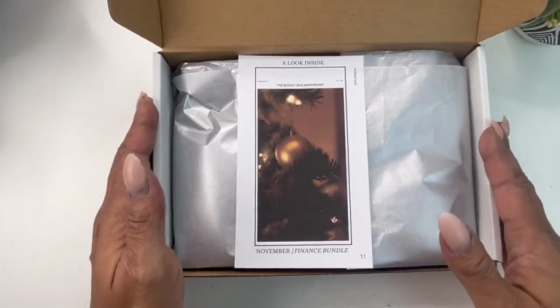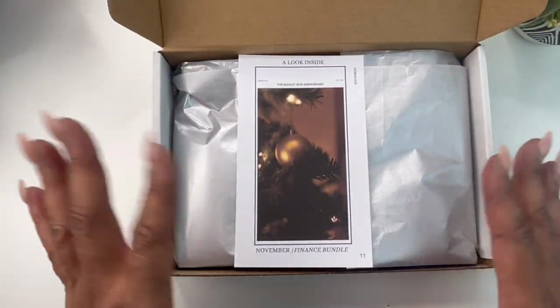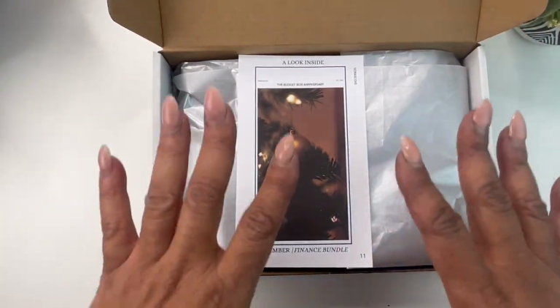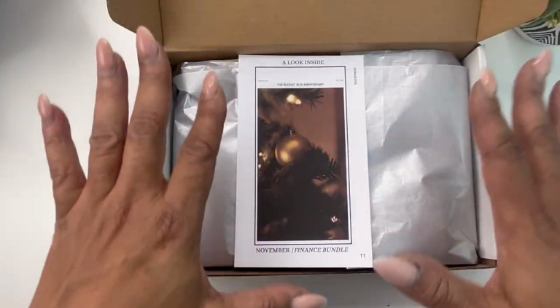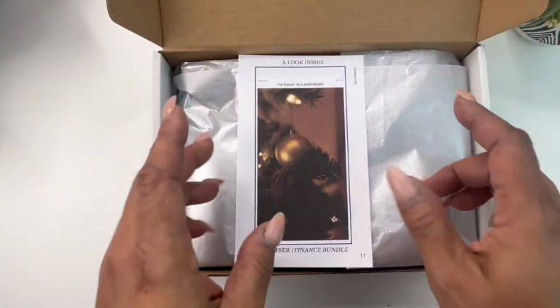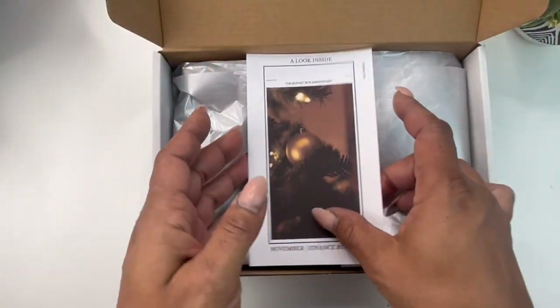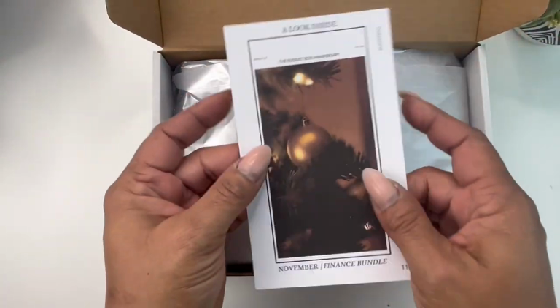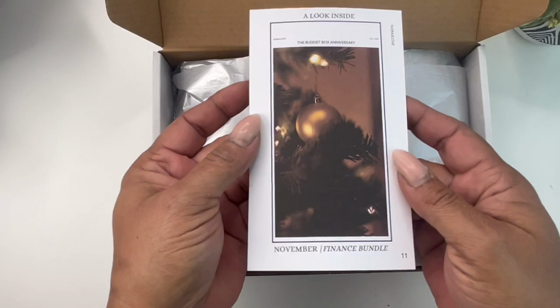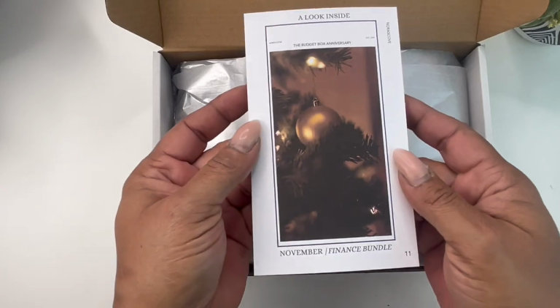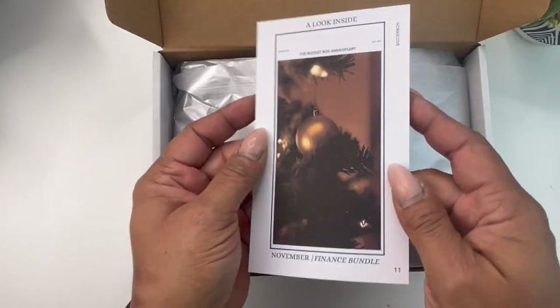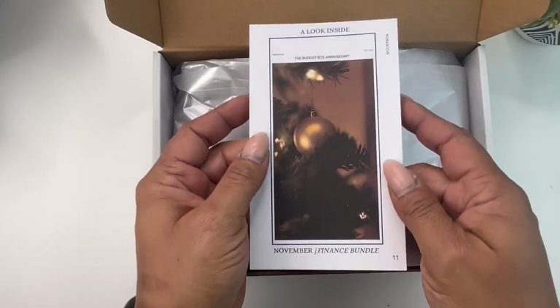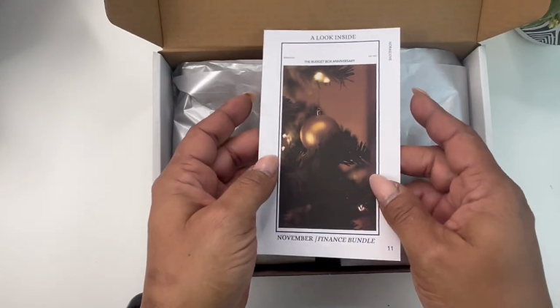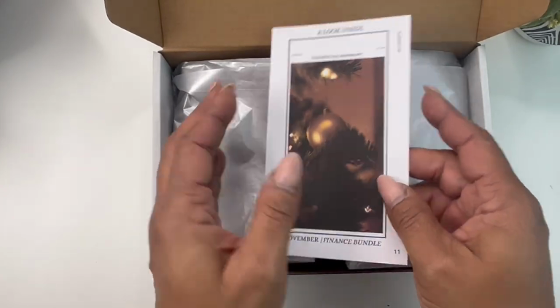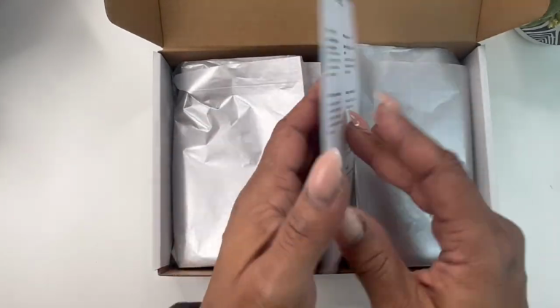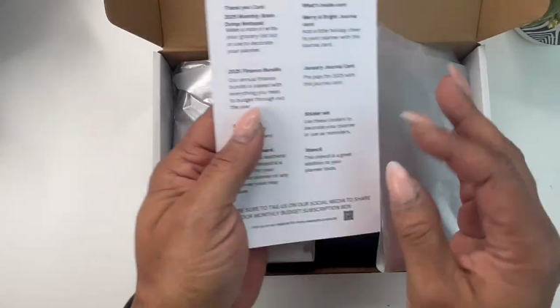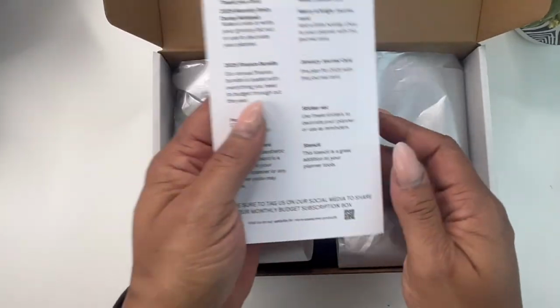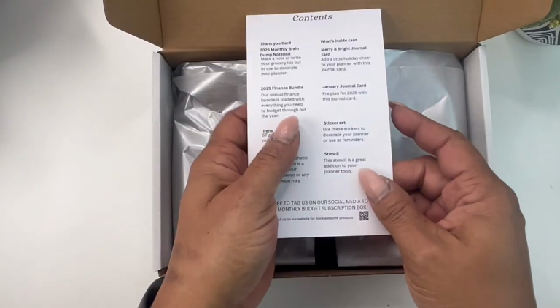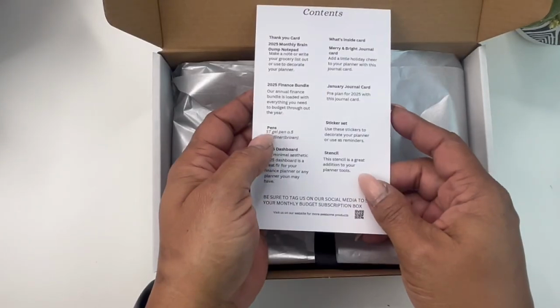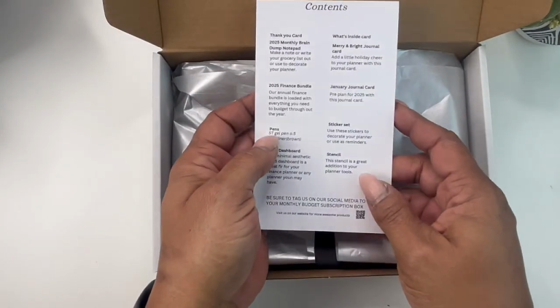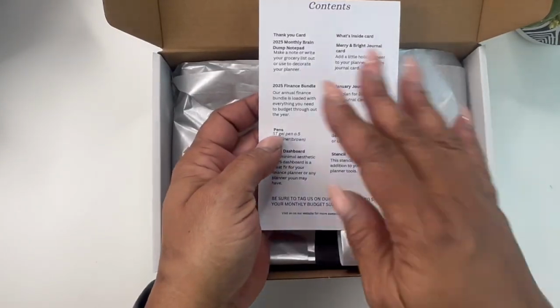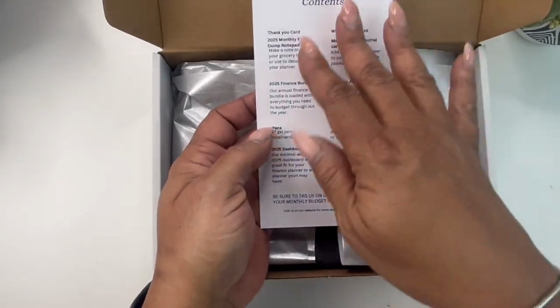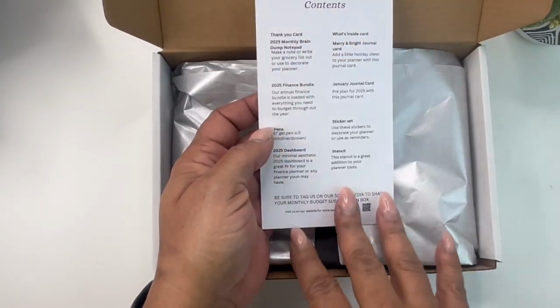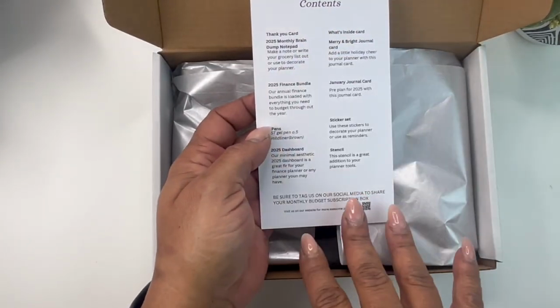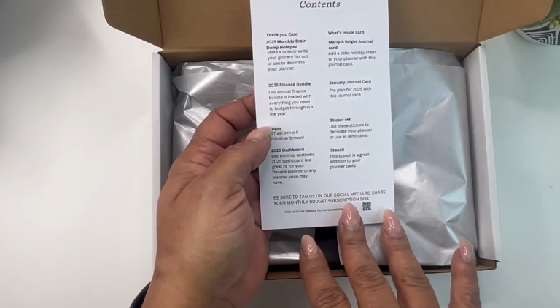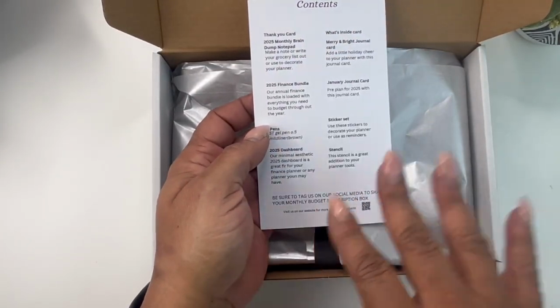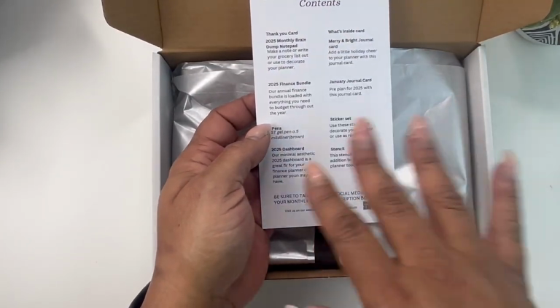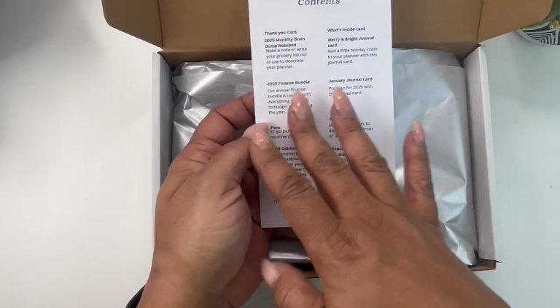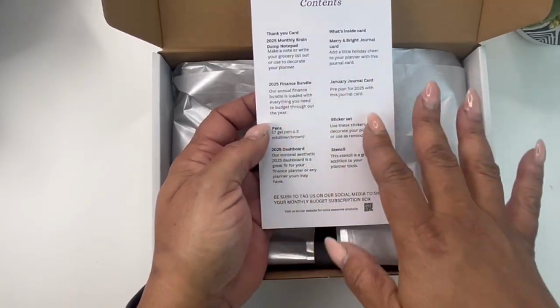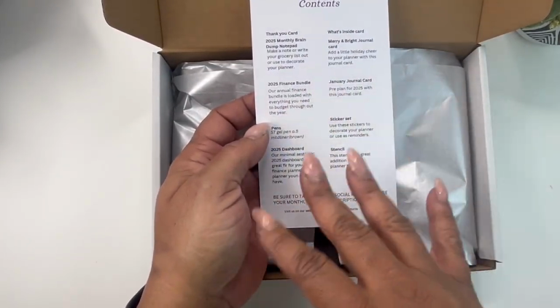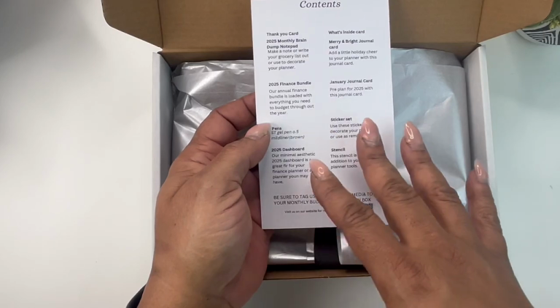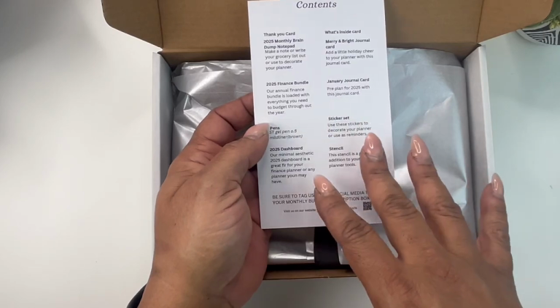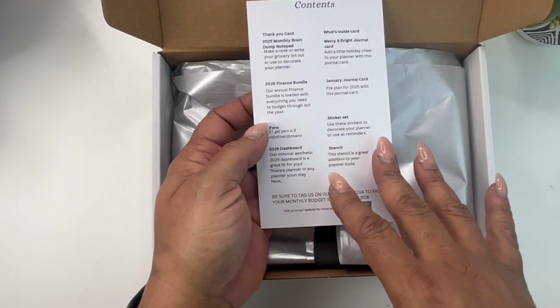When you open your box, you should have a What's Inside card. On the back, it lists everything that's inside and also ways that we'd like to use it.